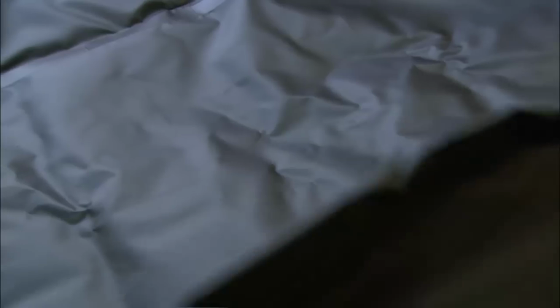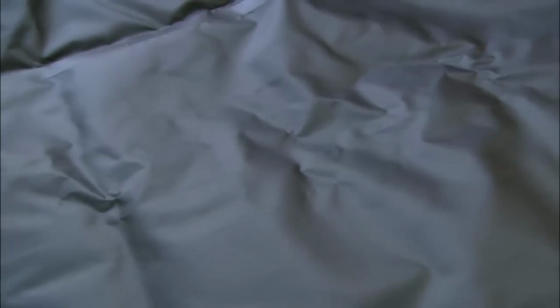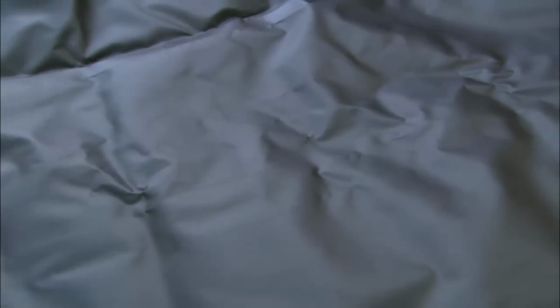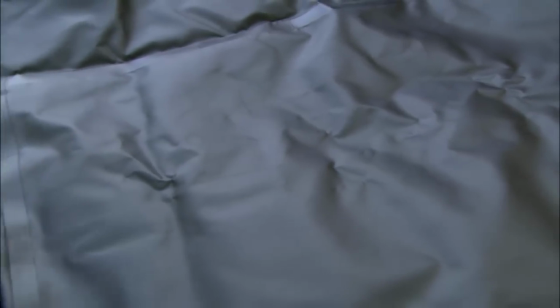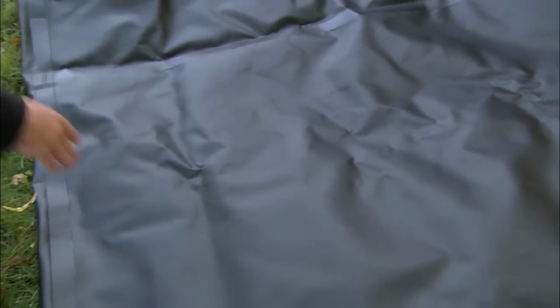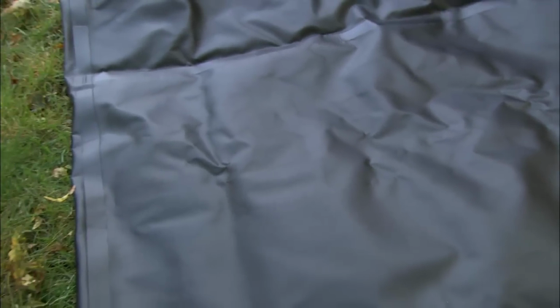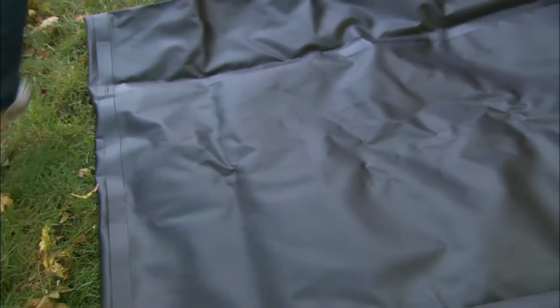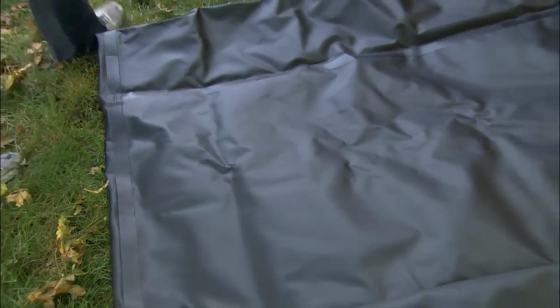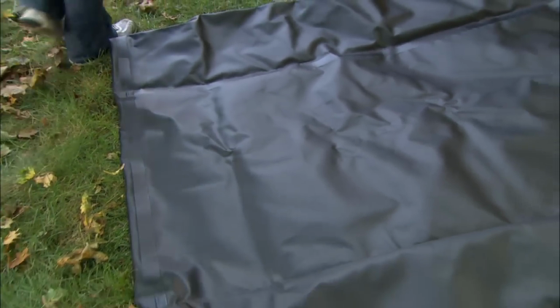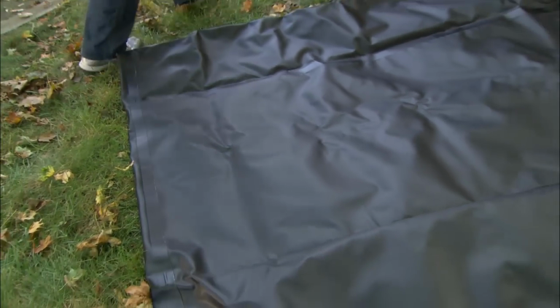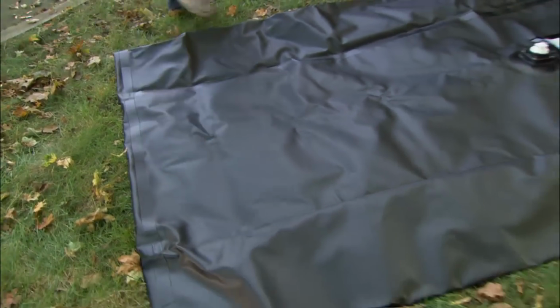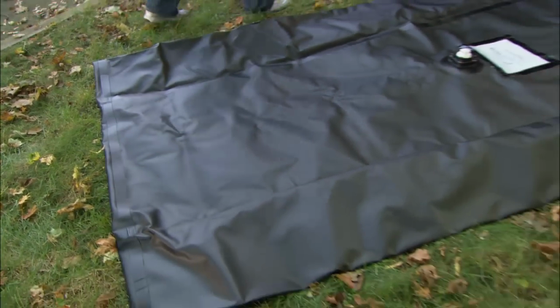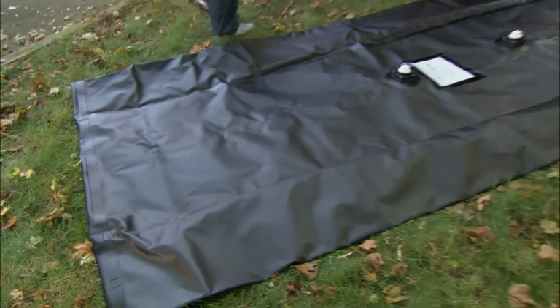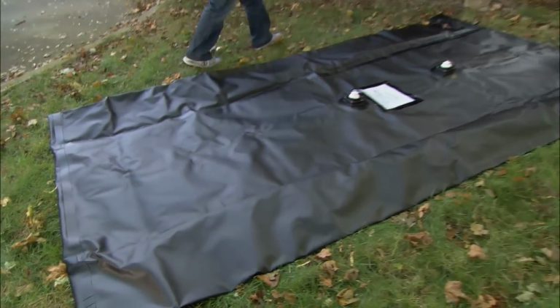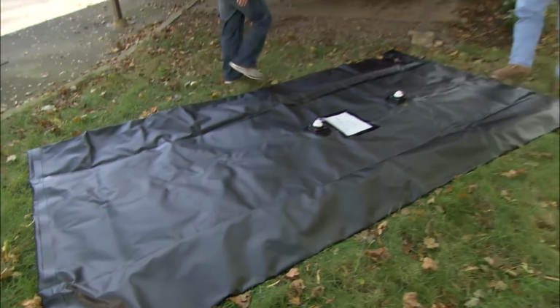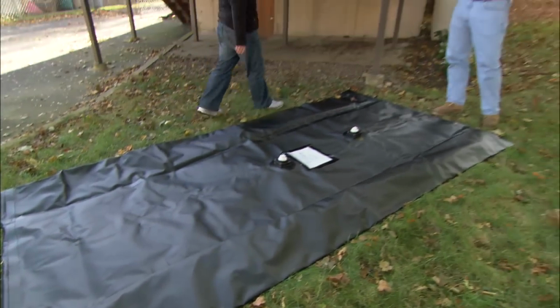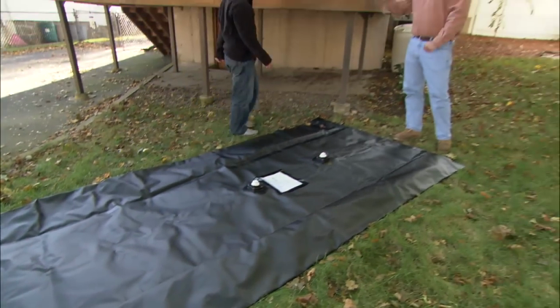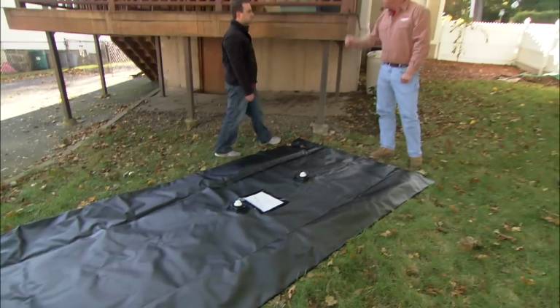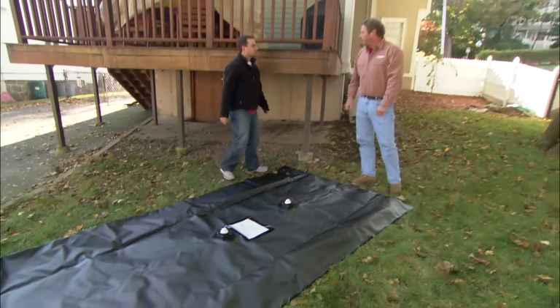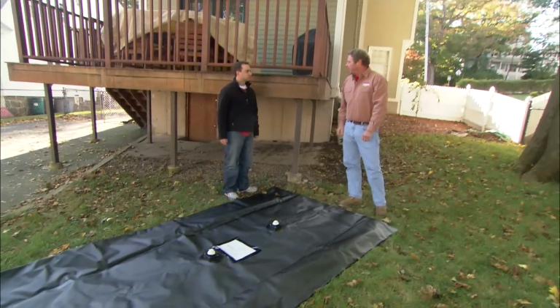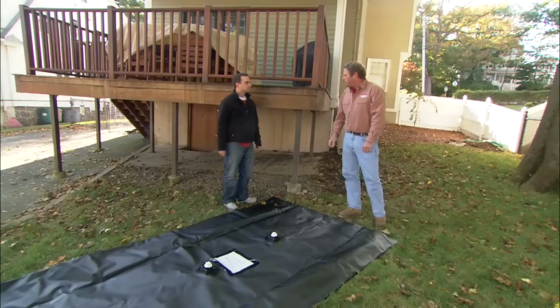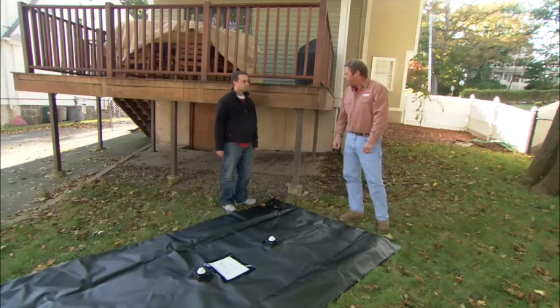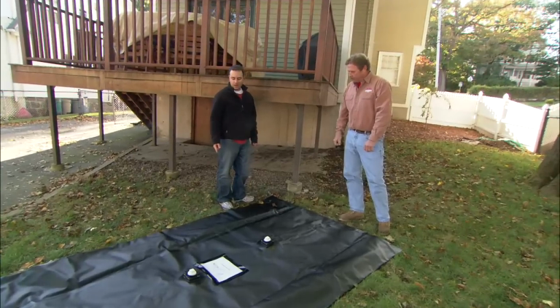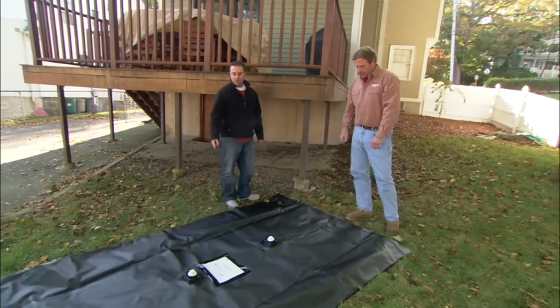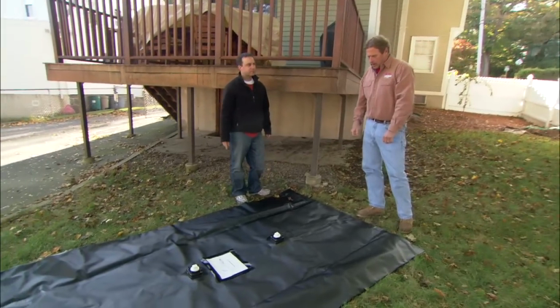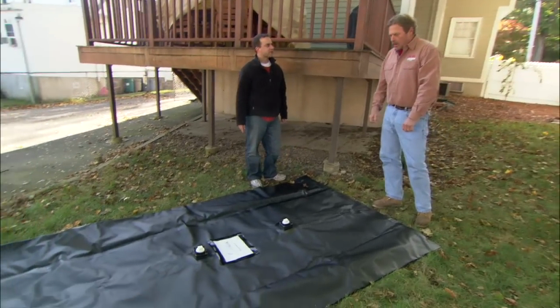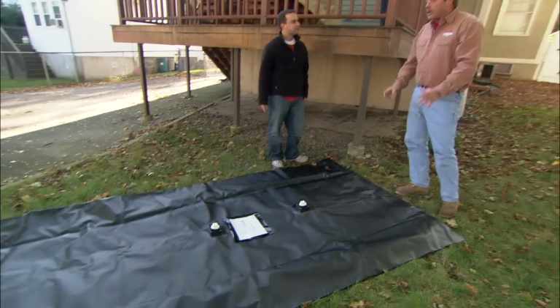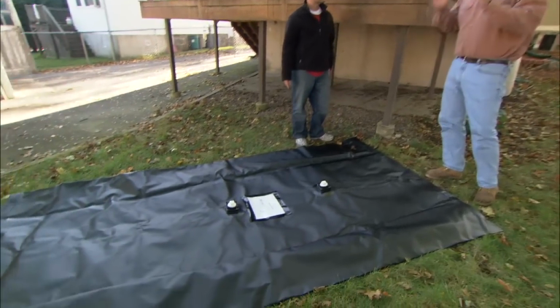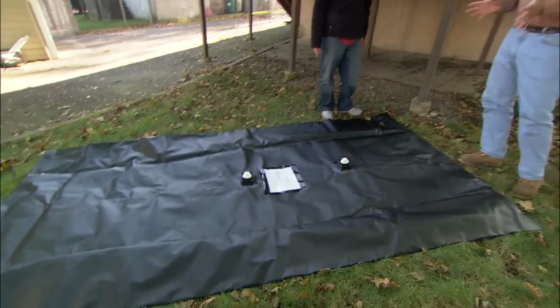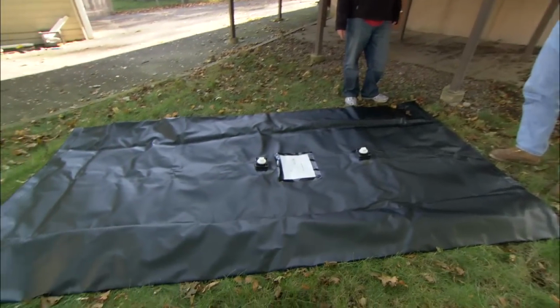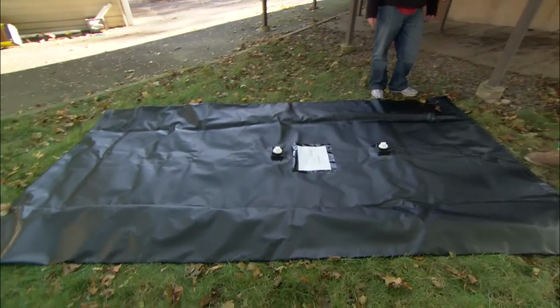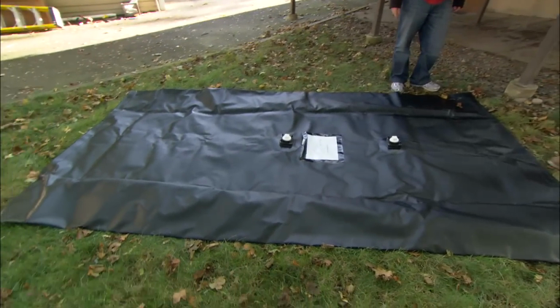Alan, this is what we're going to be installing today. This is a rain pillow. It's going to hold water for you that you can use for irrigating your property. How much water does this store? It's going to hold 650 gallons.